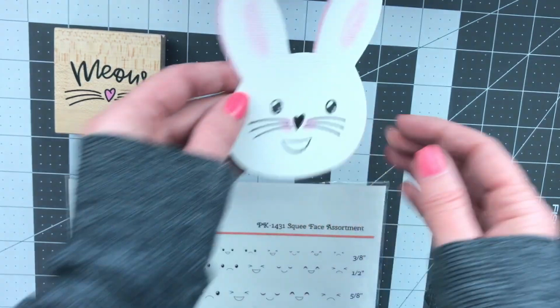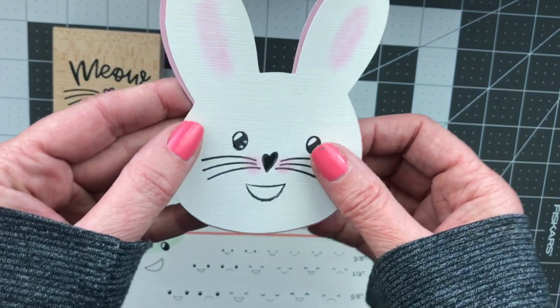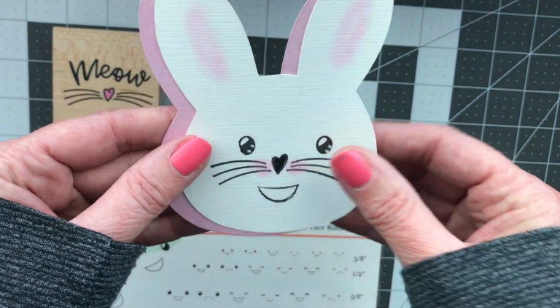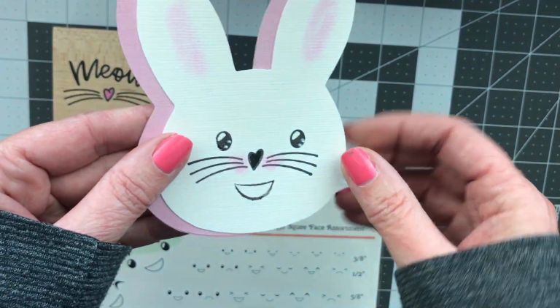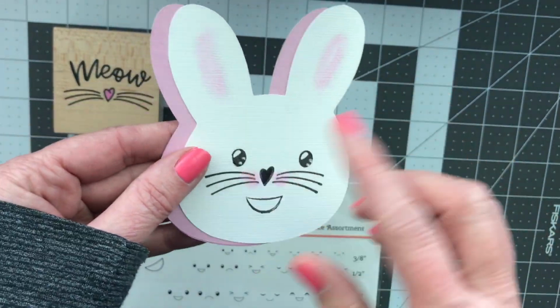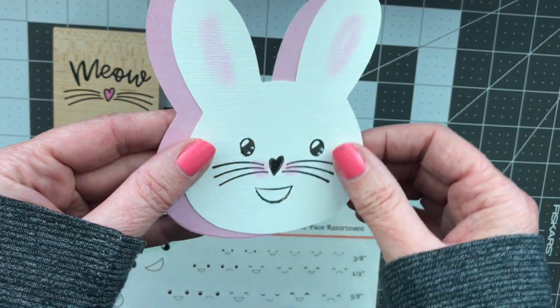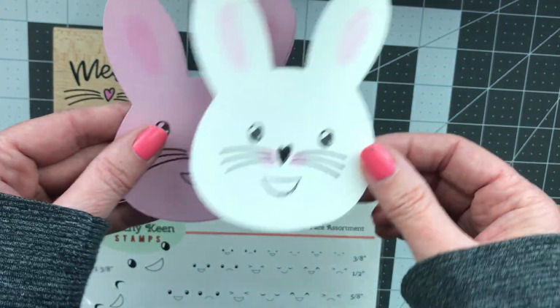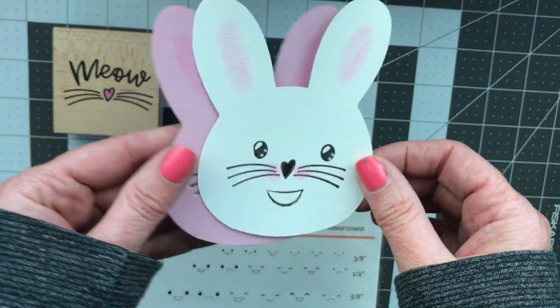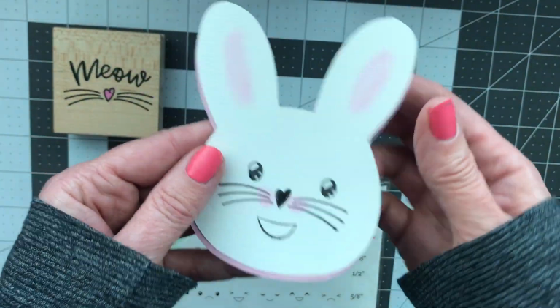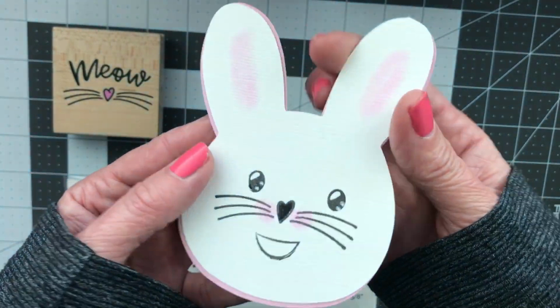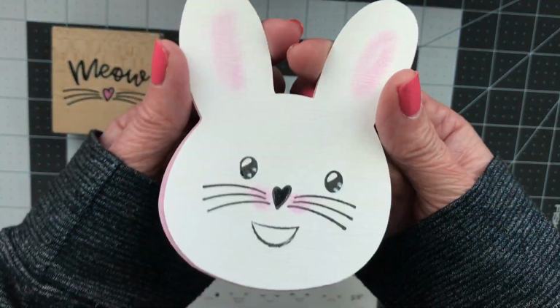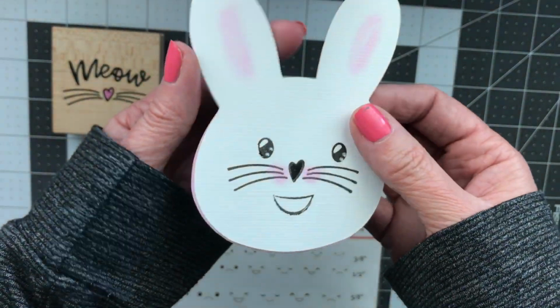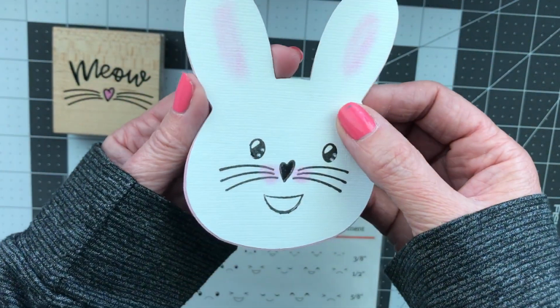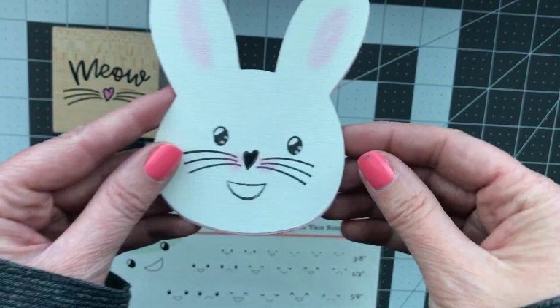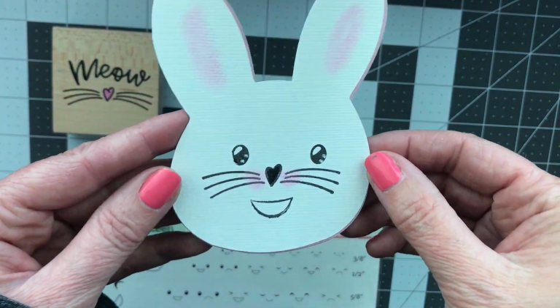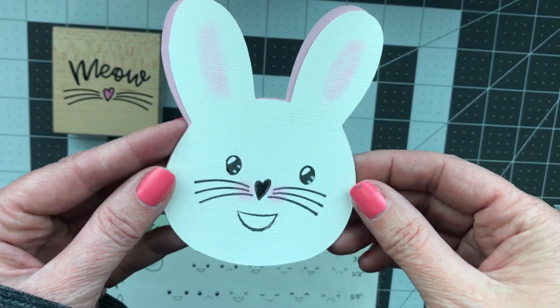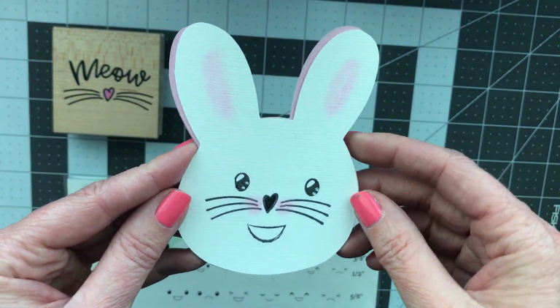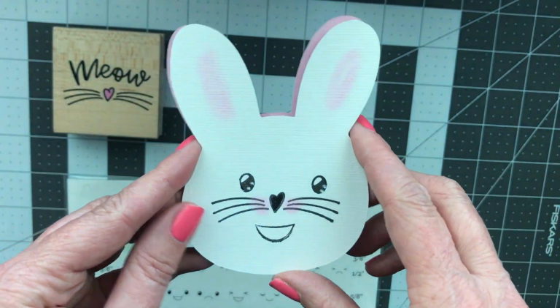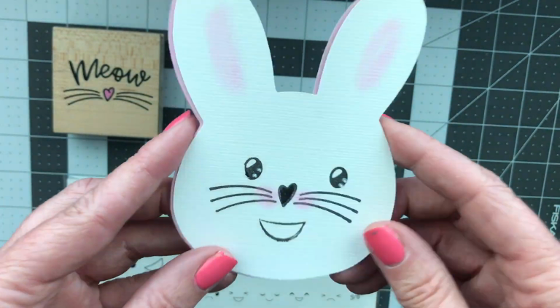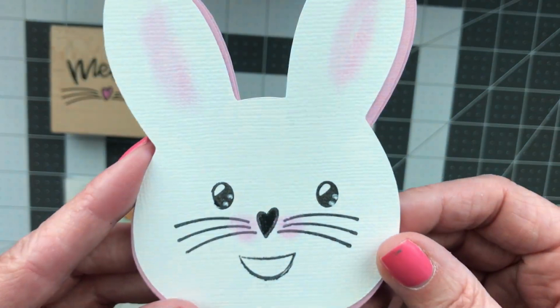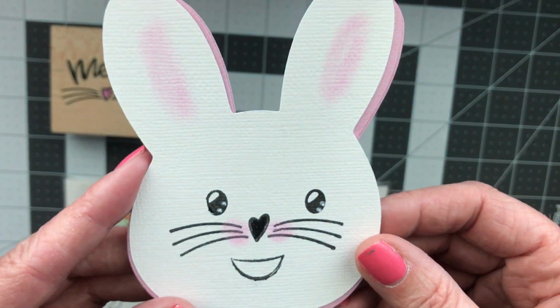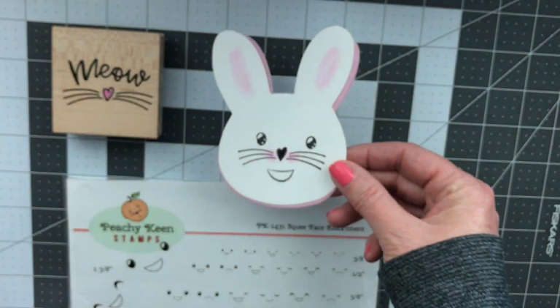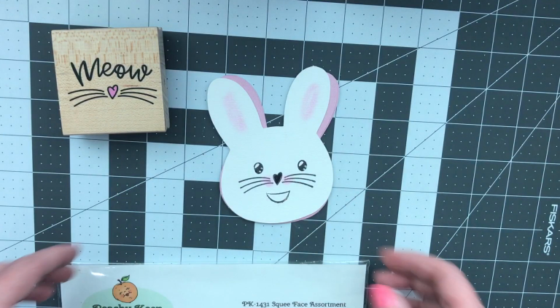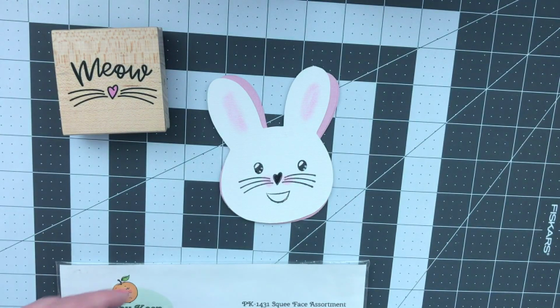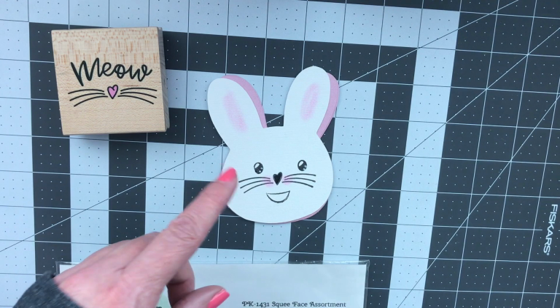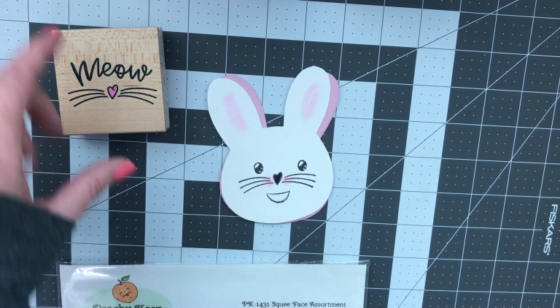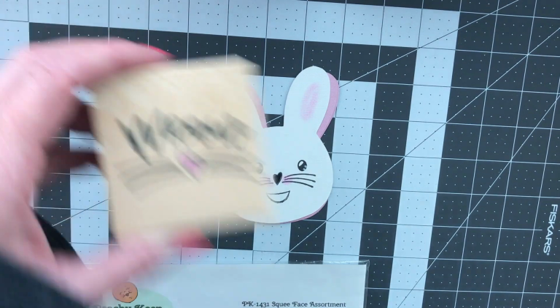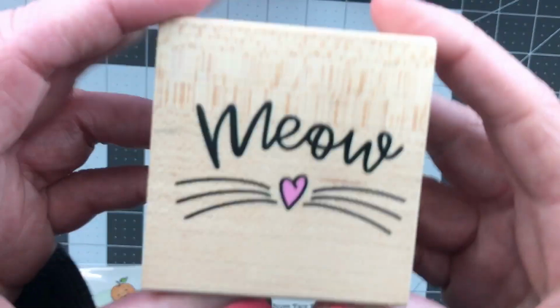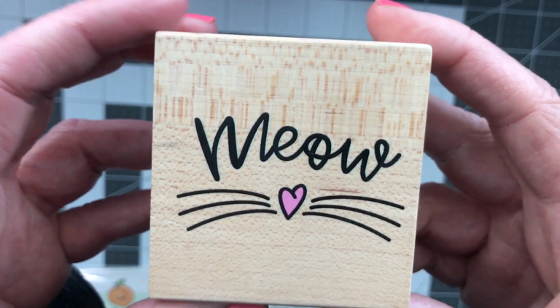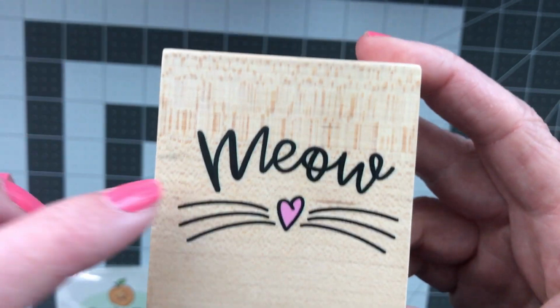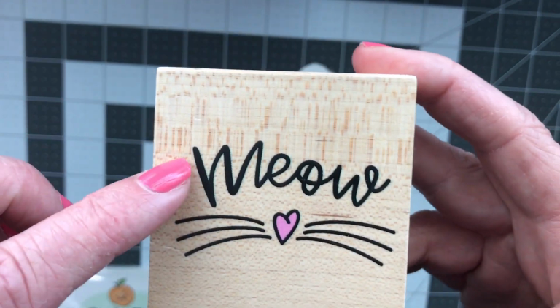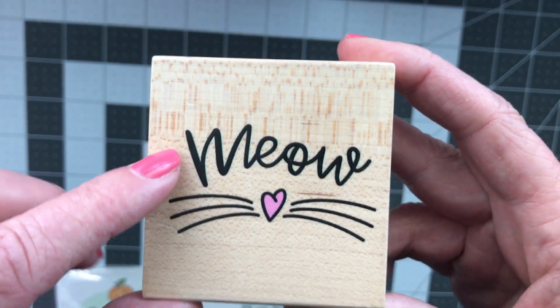What I did was I cut some plain bunny faces from my Doodle Charms Cricut cartridge. I took out some of my stamps to make the bunny faces. These are the stamps that I used. I have this wood mounted stamp.